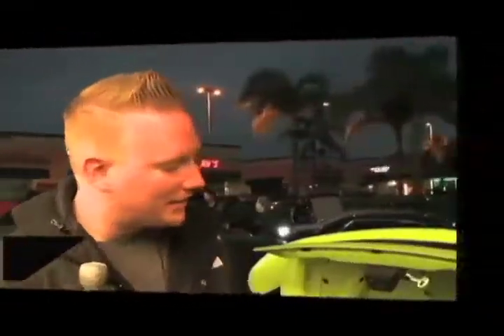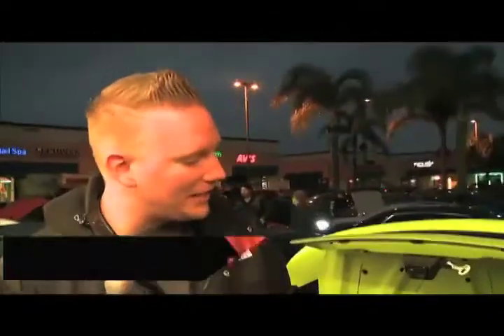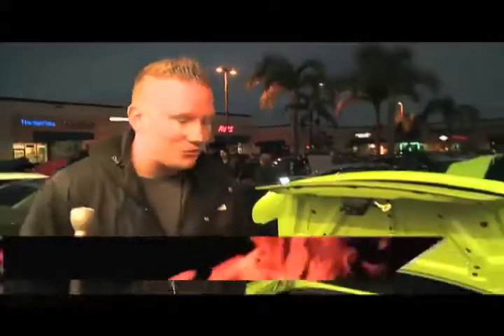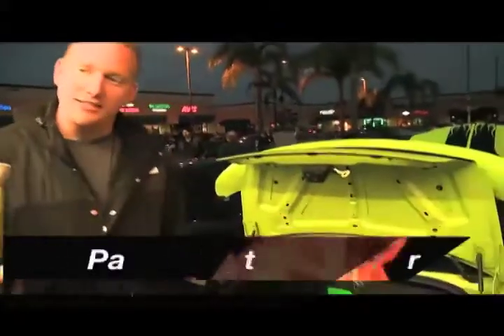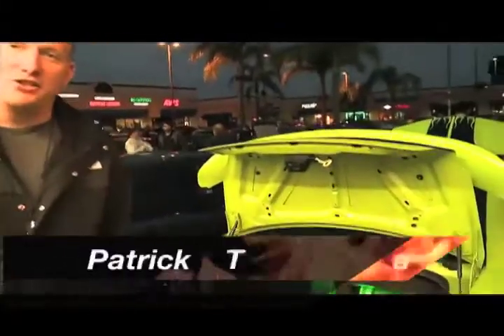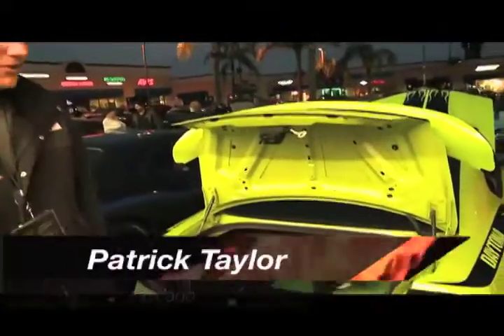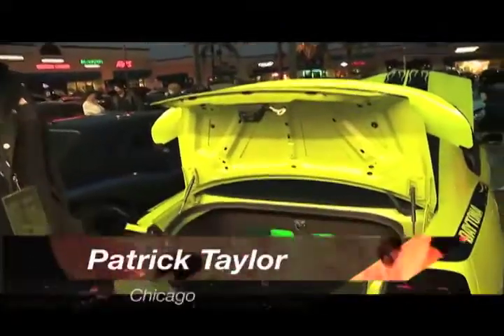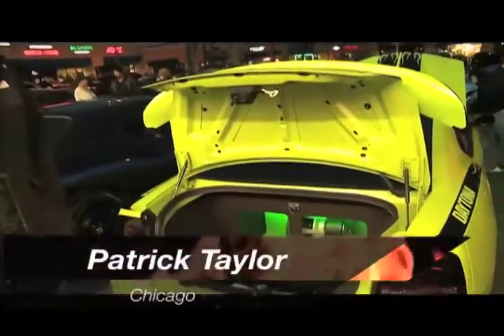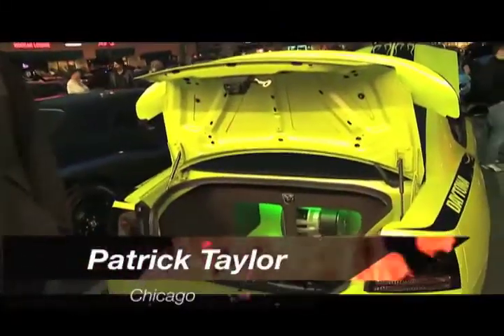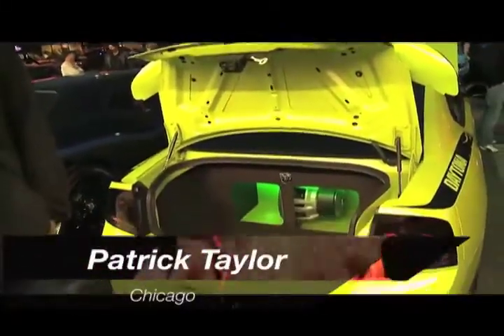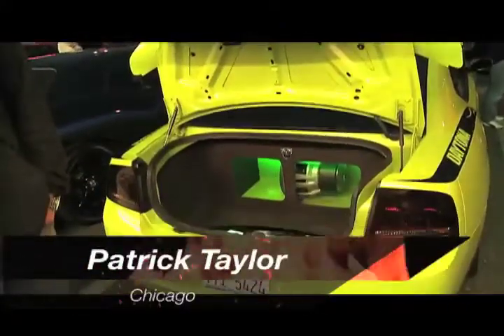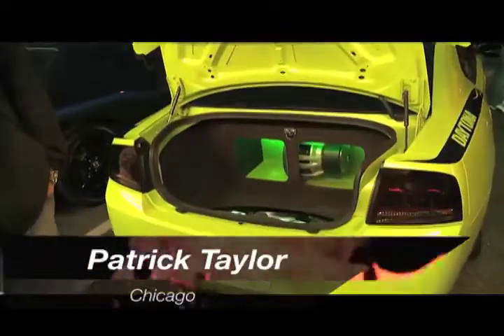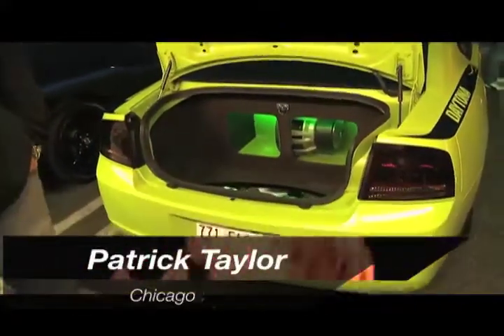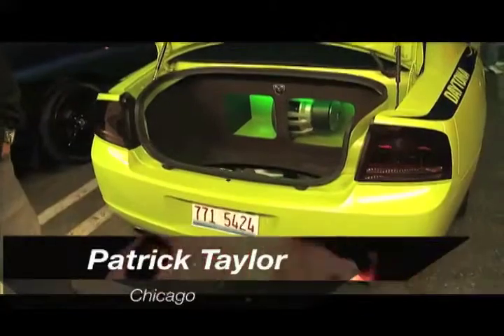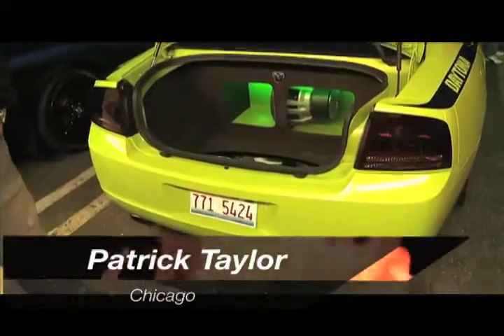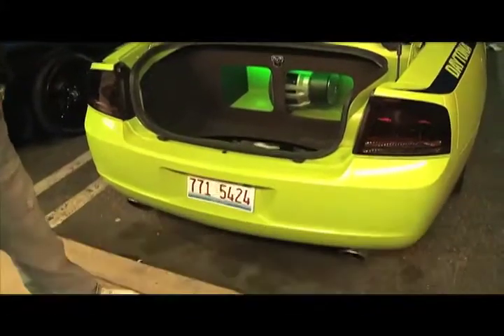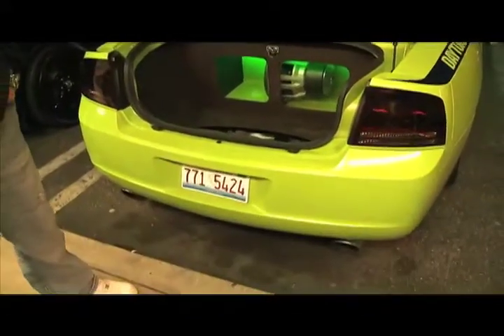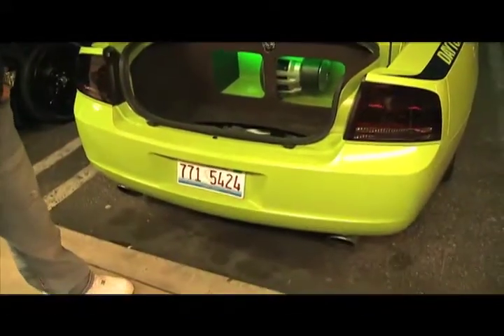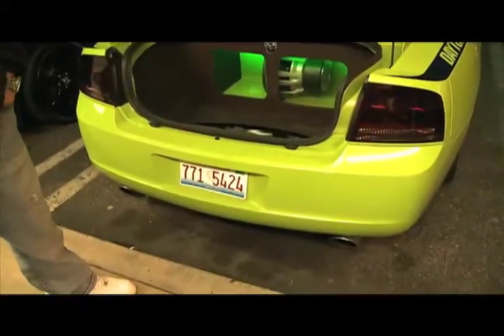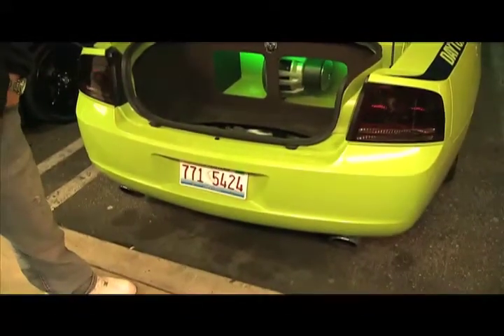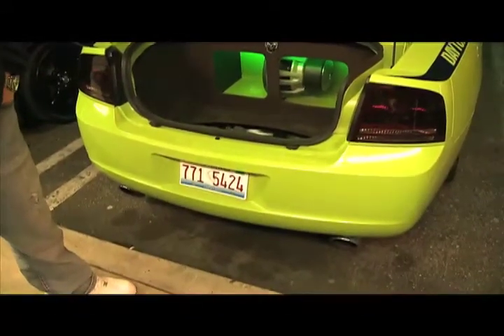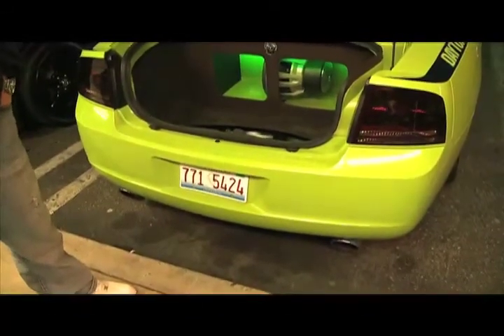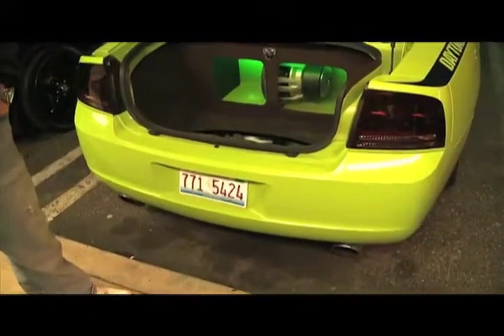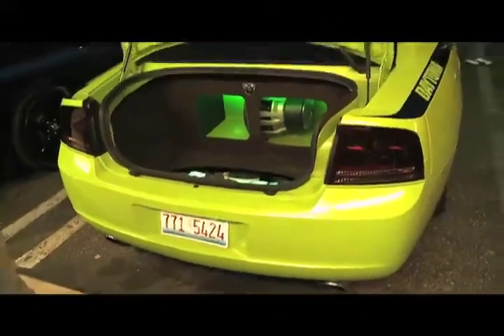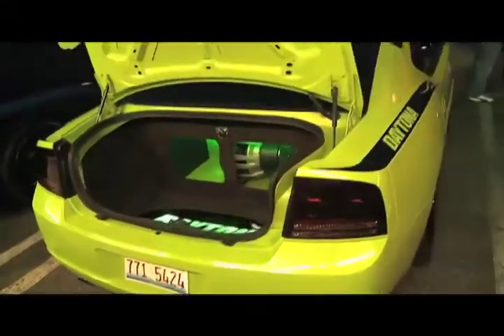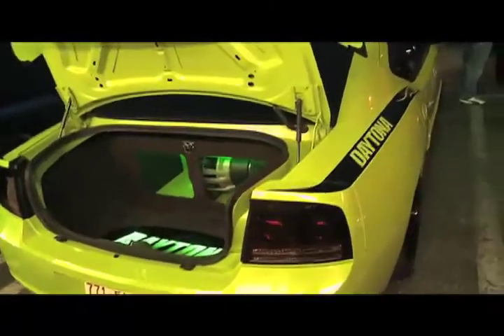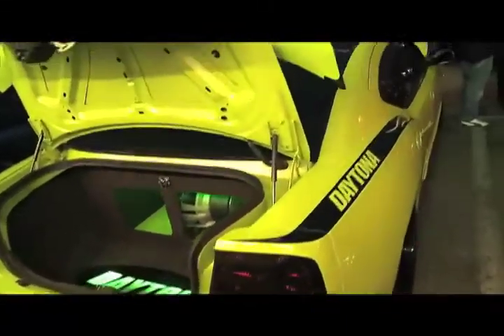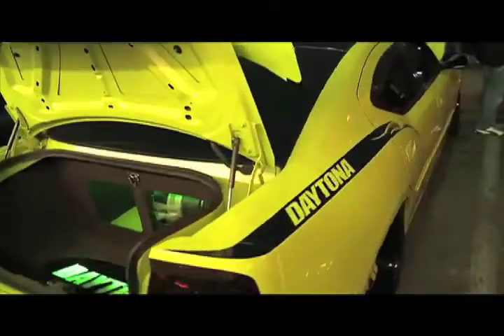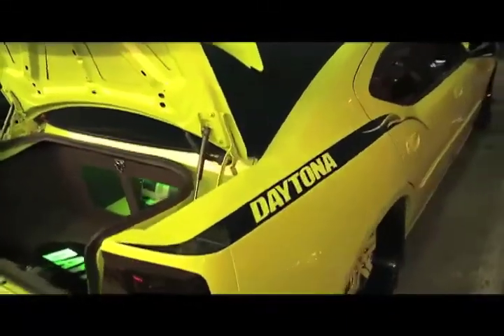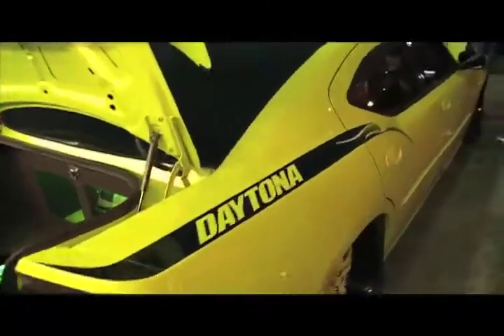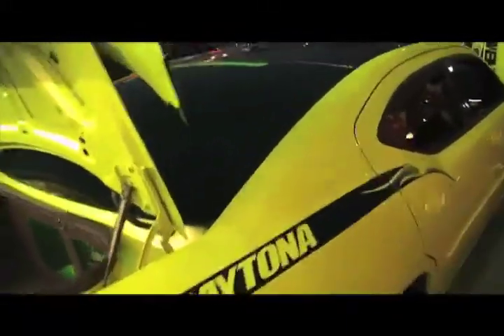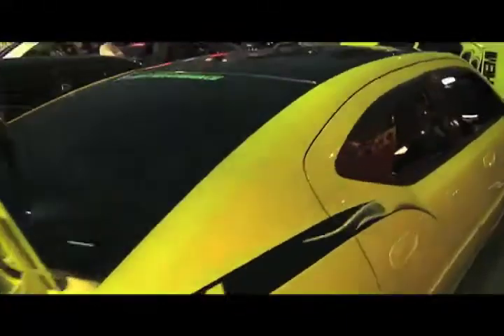This is my 2007 Dodge Charger, factory color Sublime. It's number 268 of 1,500. It's been my labor of love since the day I bought it, so it's got a lot of work into it — a lot of time, money, sweat, and tears.